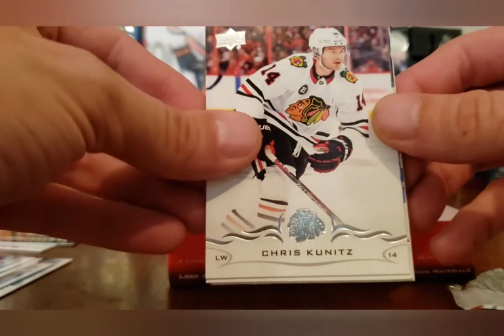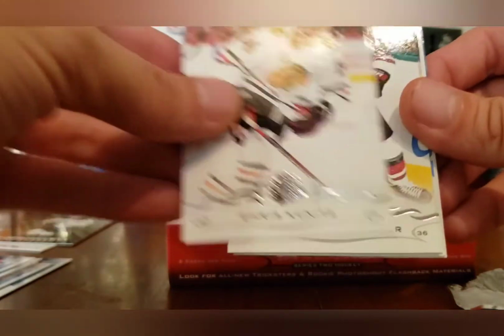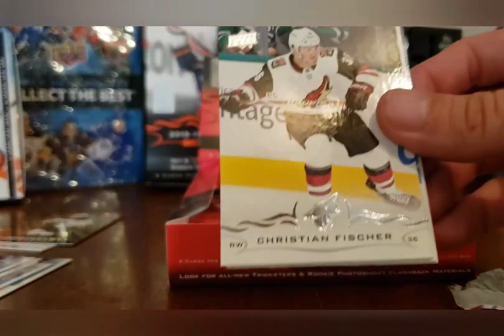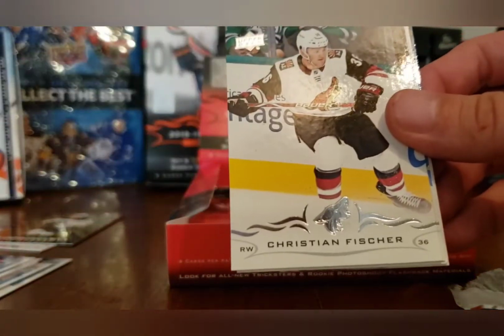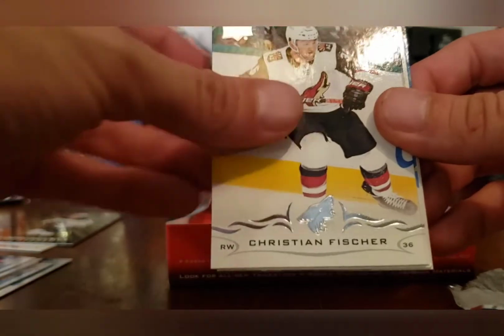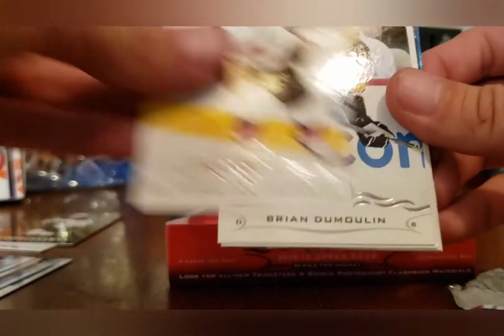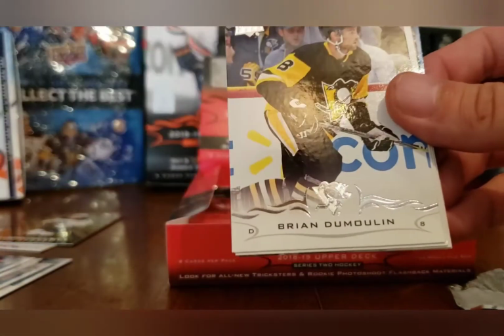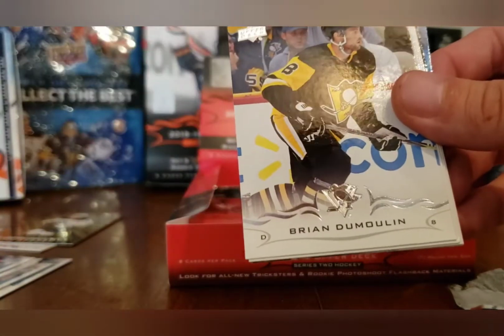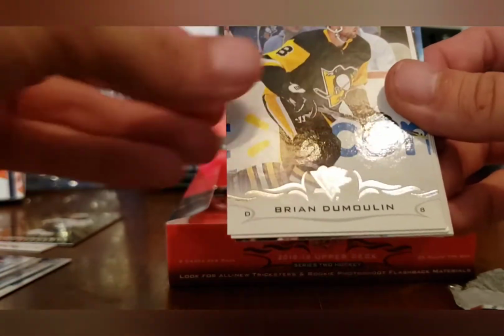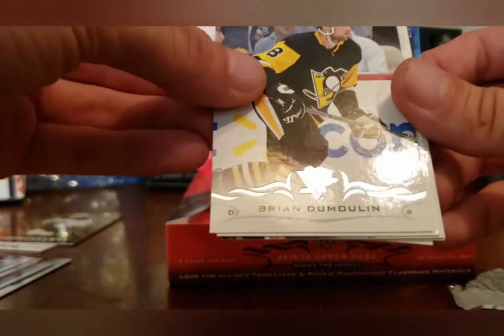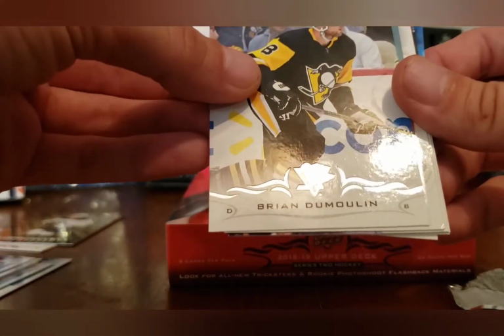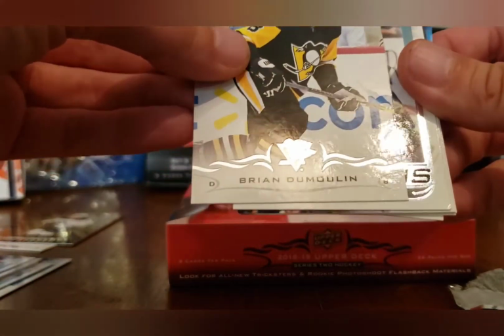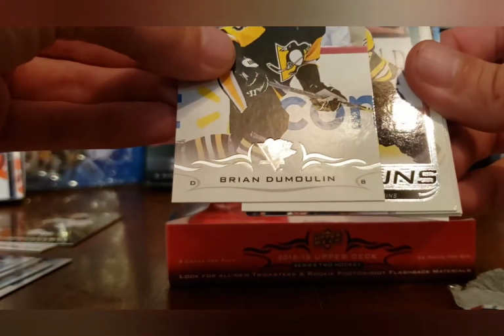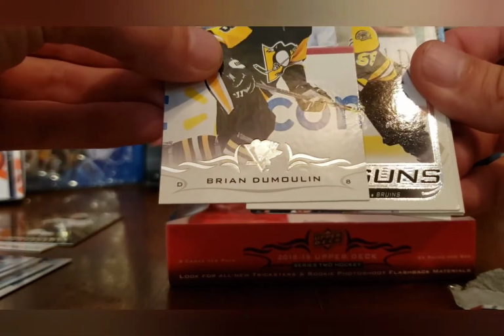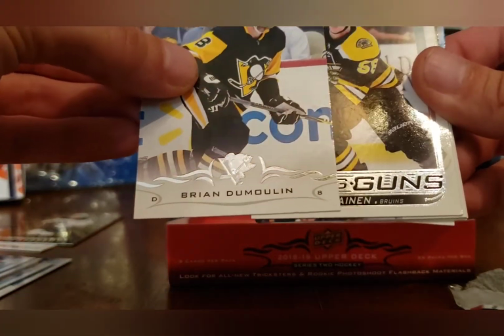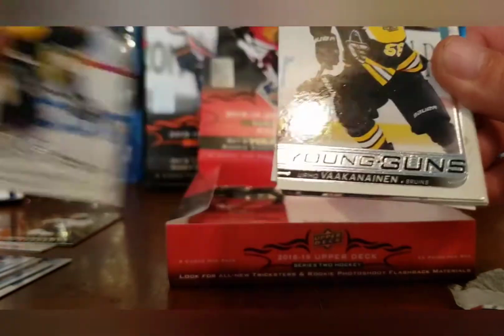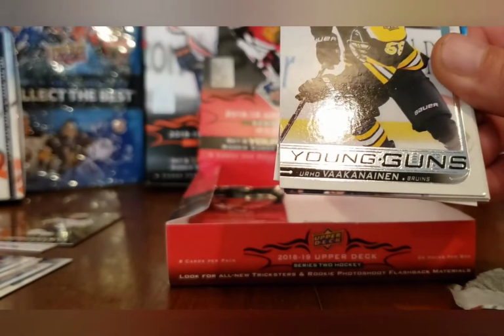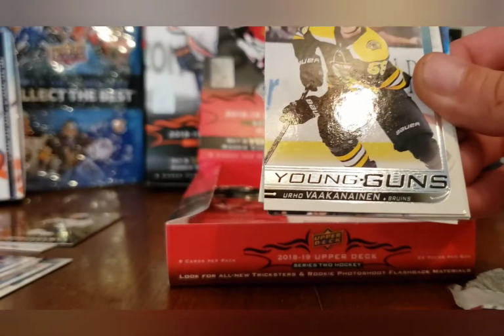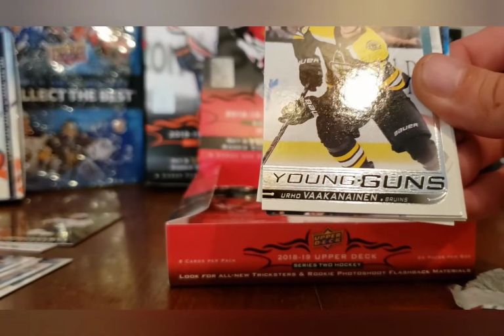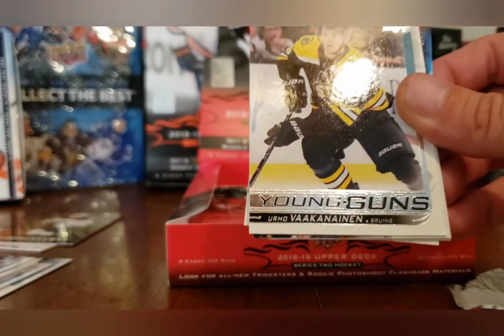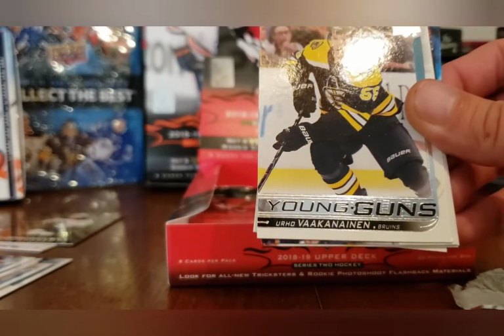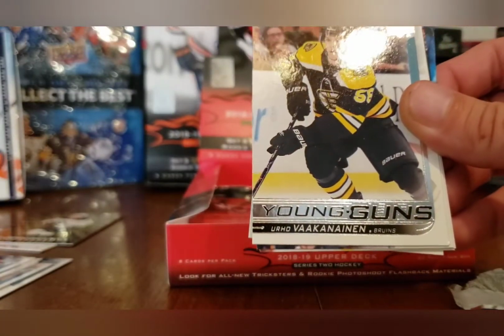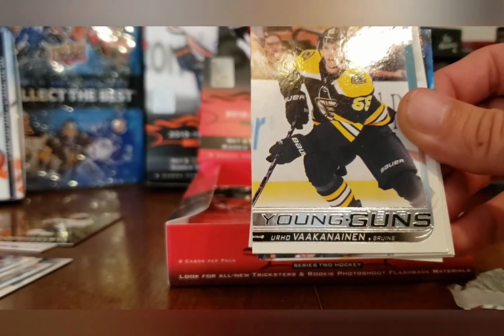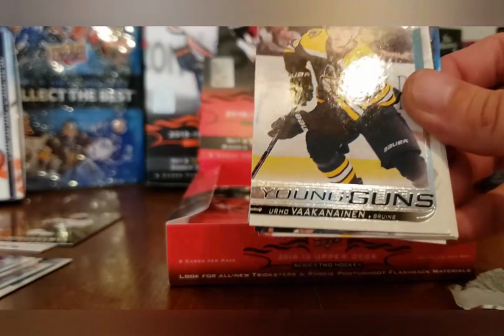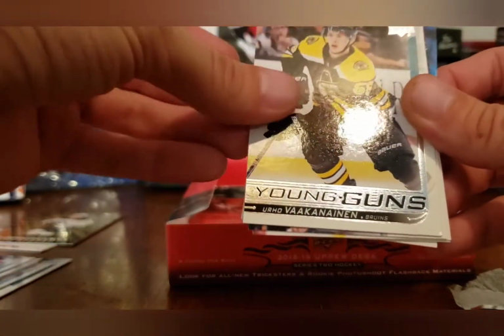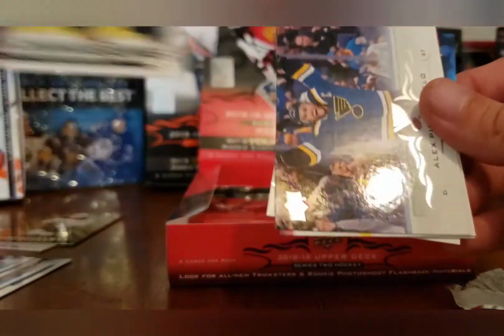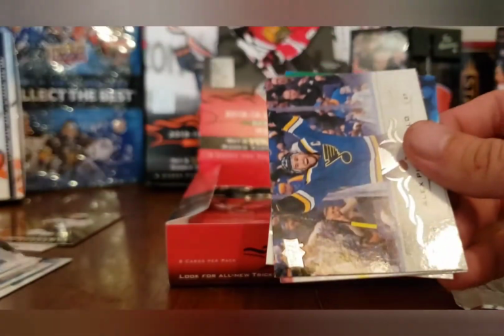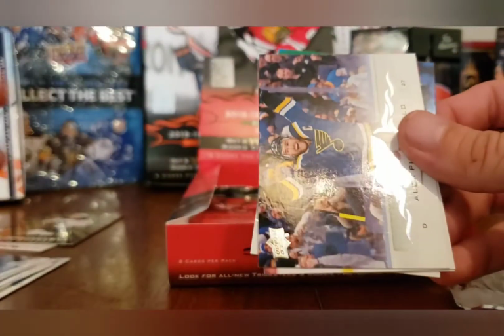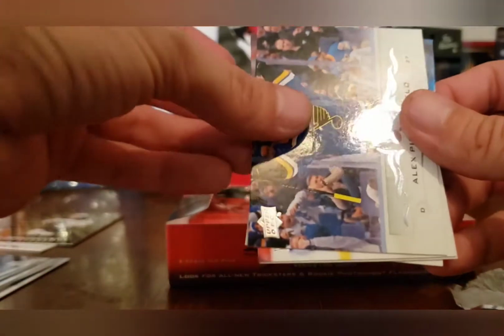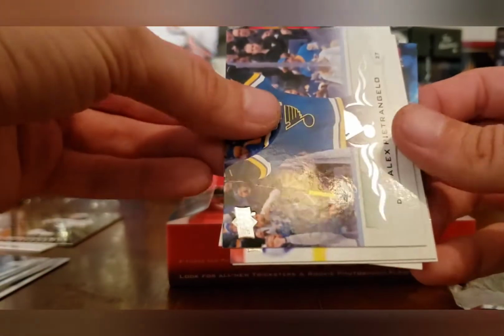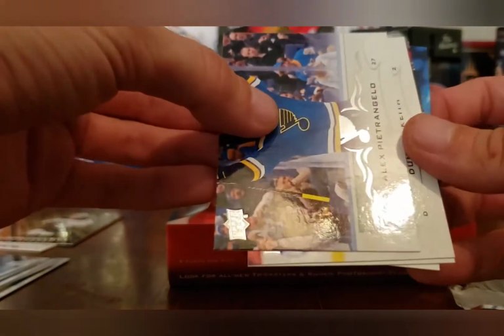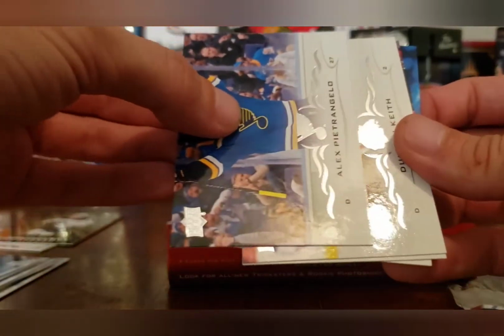Chris Kunitz, Christian Fischer, Brendan Dillon, and our very last Young Gun is... Eetu Luostarinen. One of the roughest boxes of Upper Deck Series I've ever seen — we still got one pack to go though.